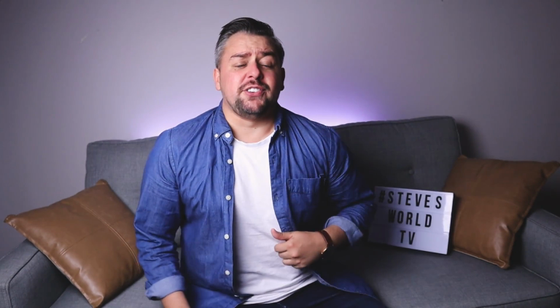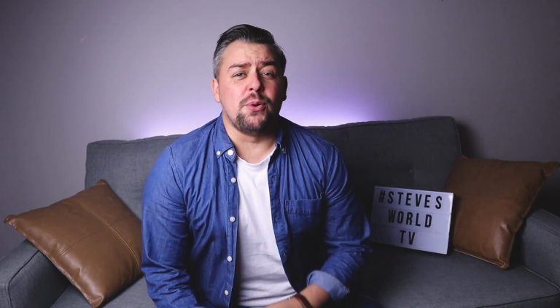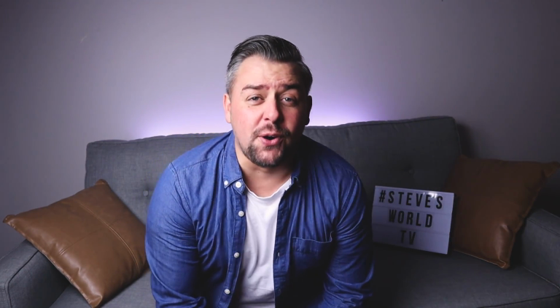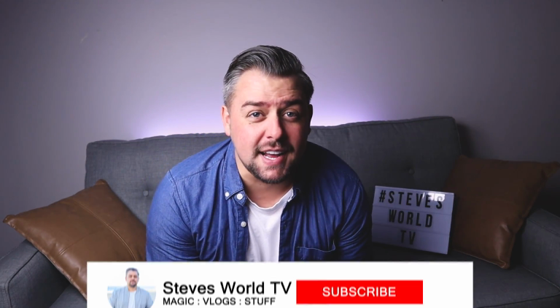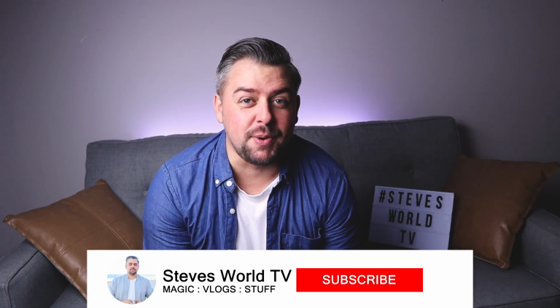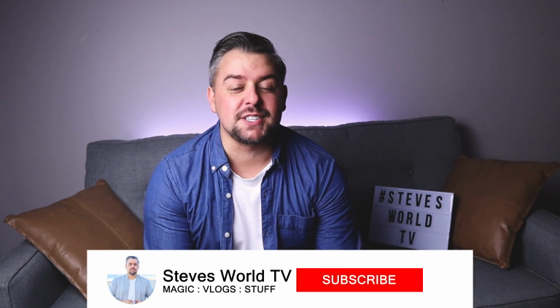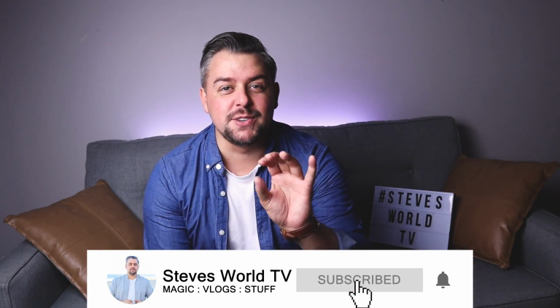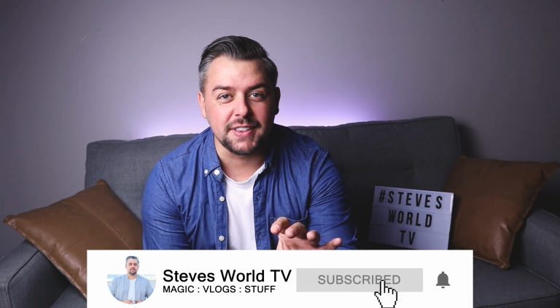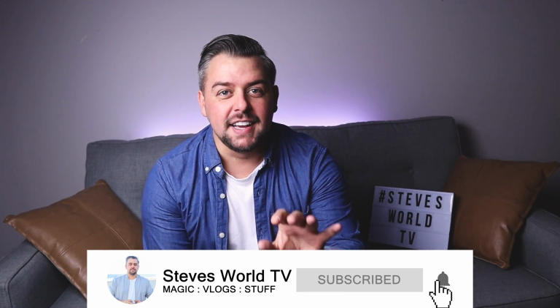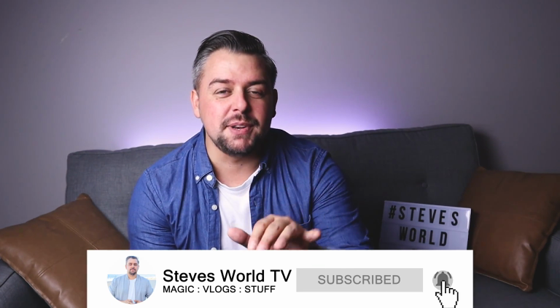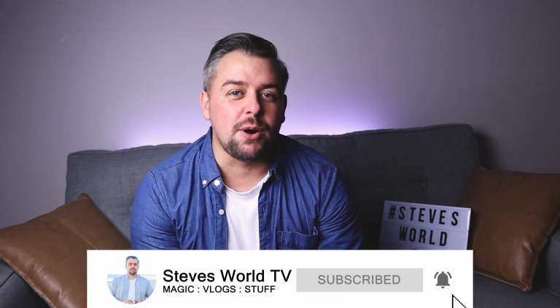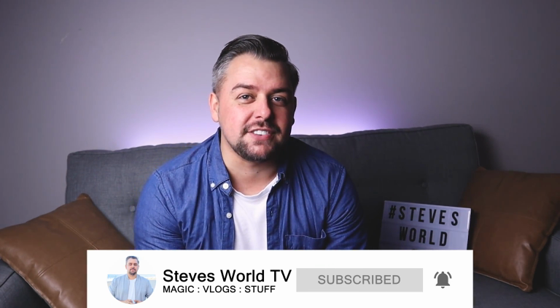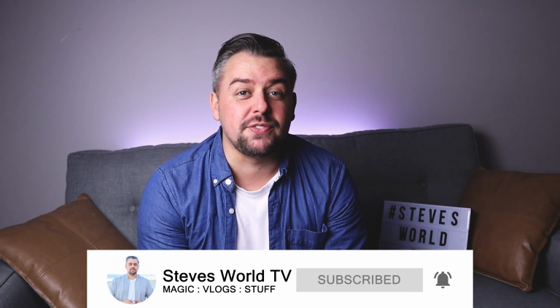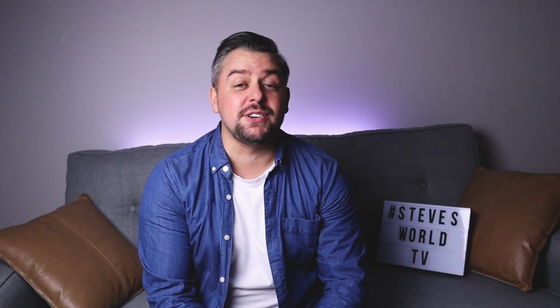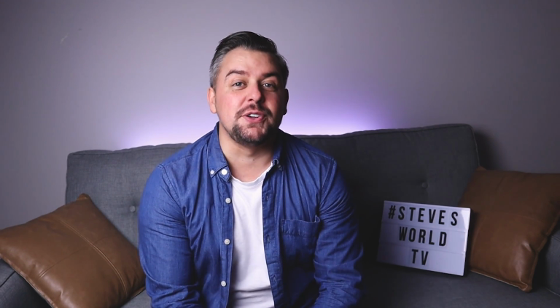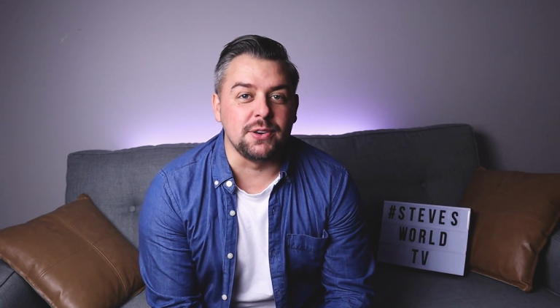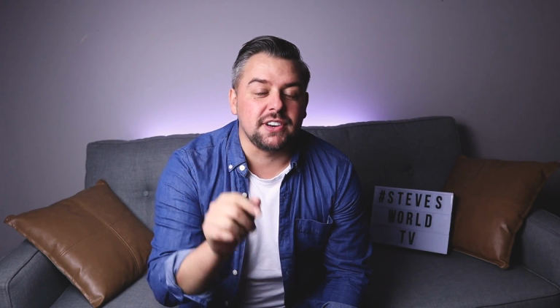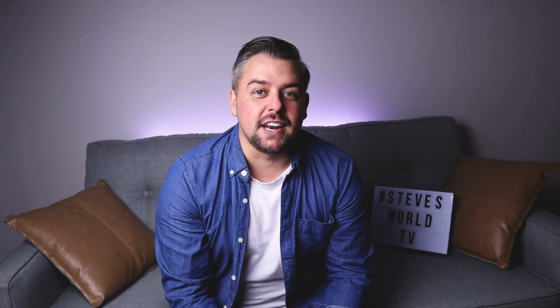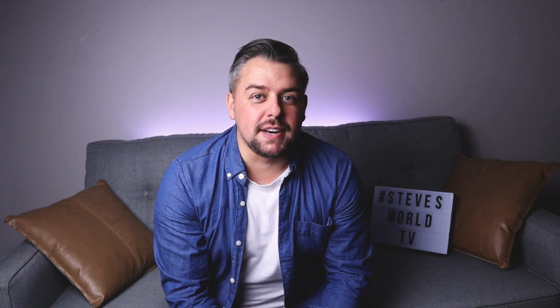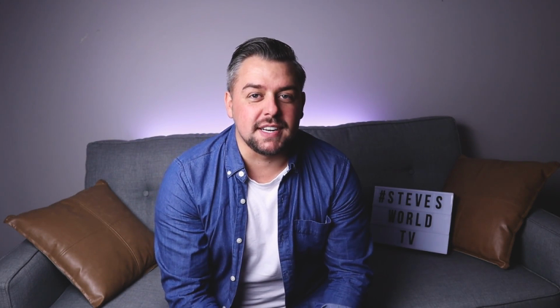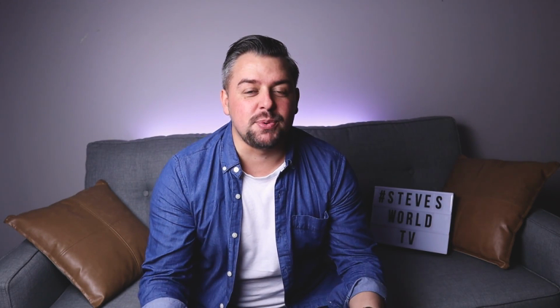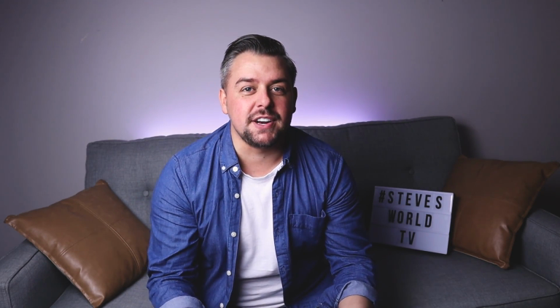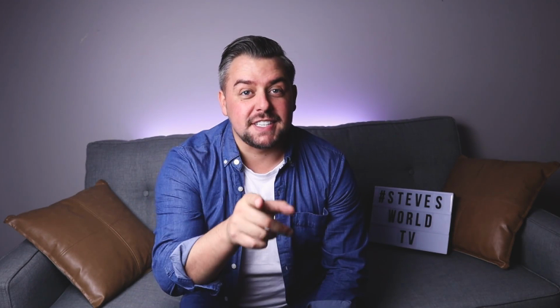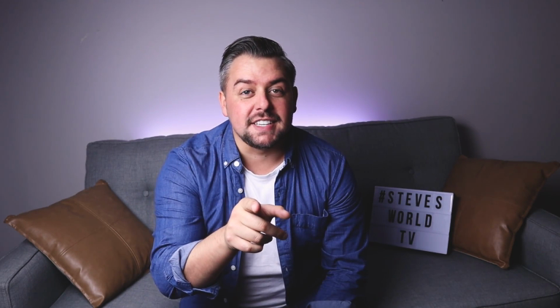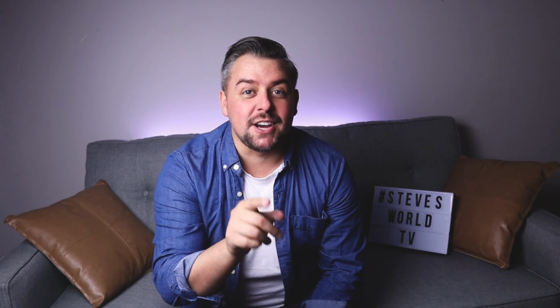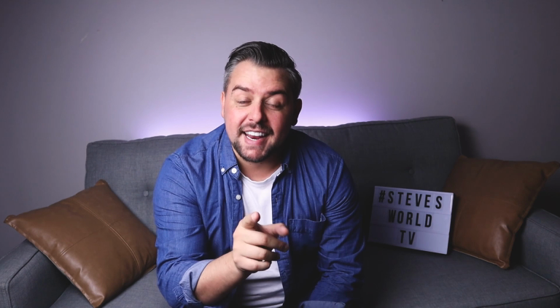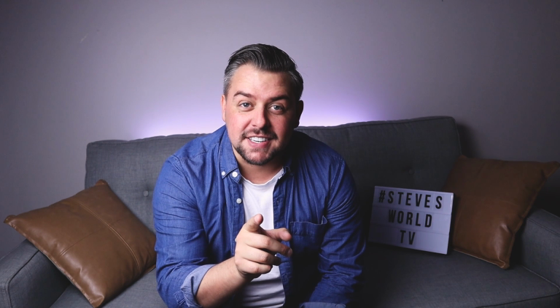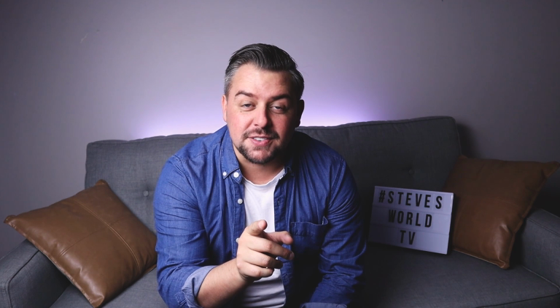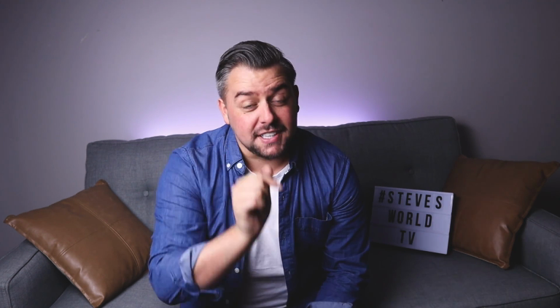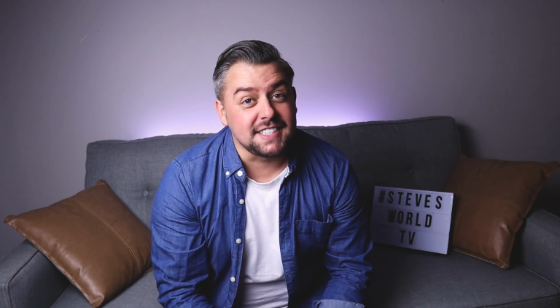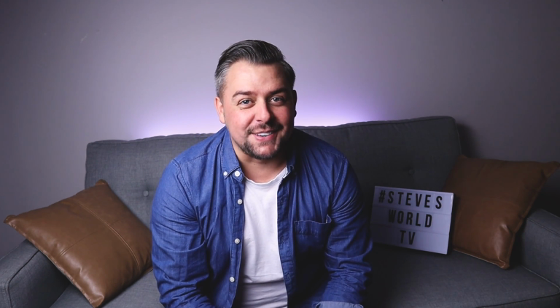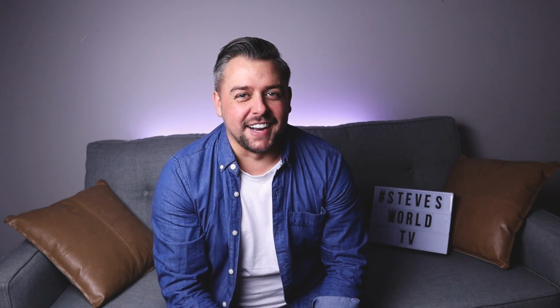You should all be coin masters by now! If you enjoyed that, let me know in the comment section which vanish you enjoyed the most. Make sure you hit that like button — it does support the channel. I'll see you guys next time, take care of yourself, bye bye.